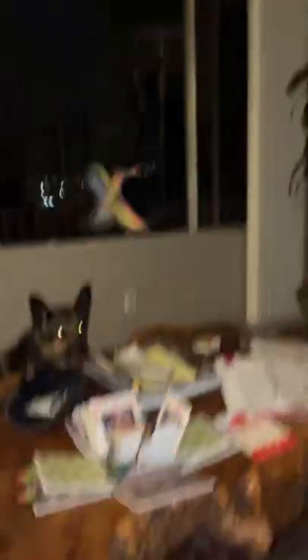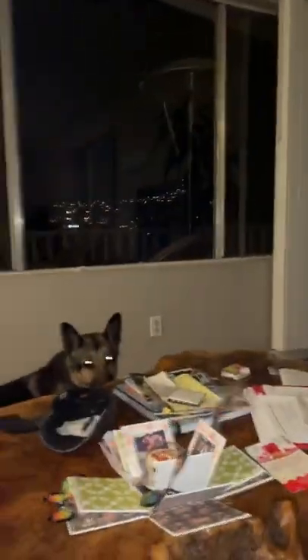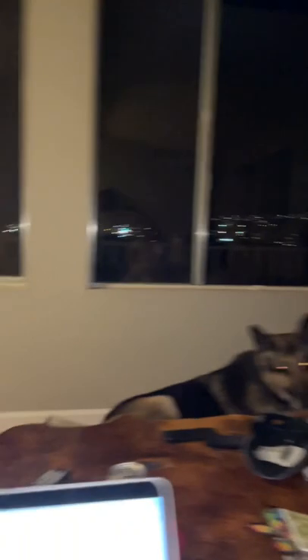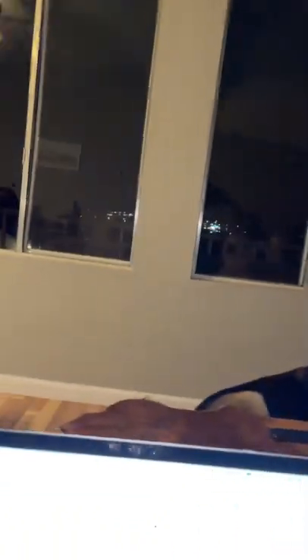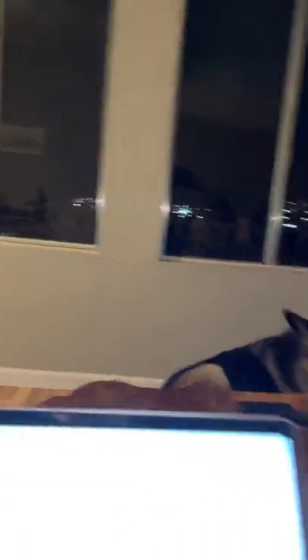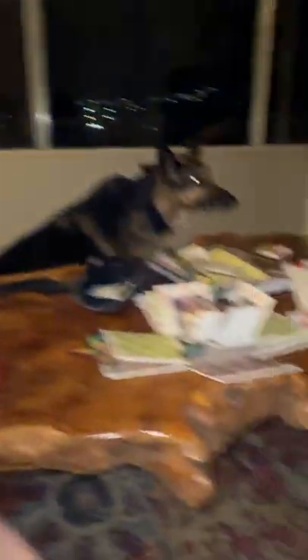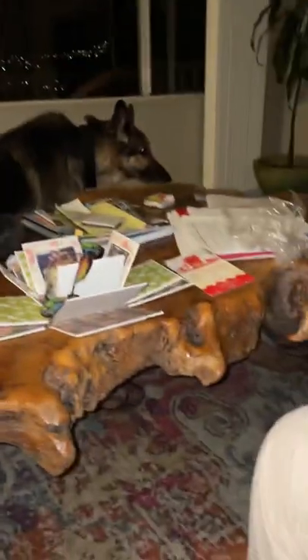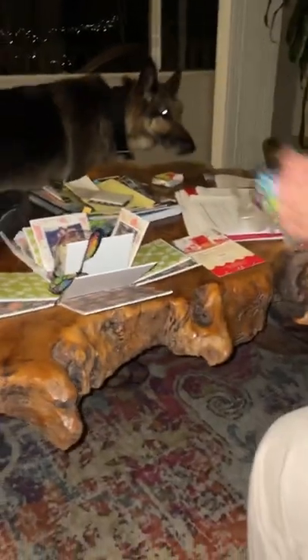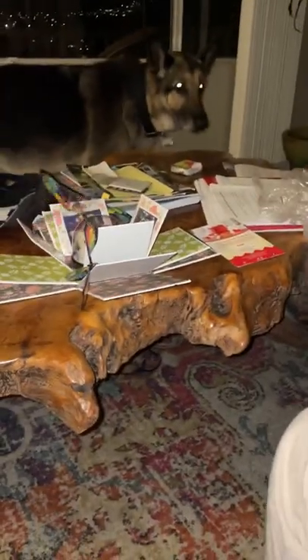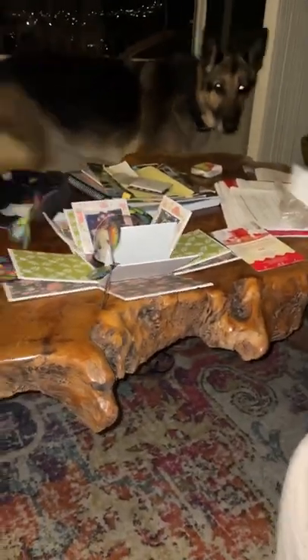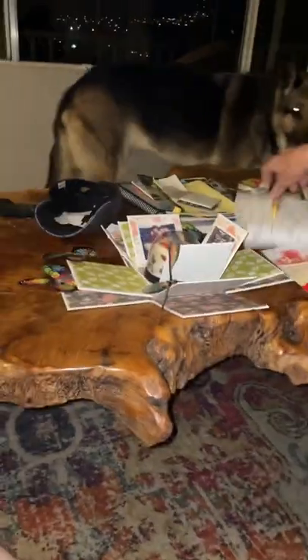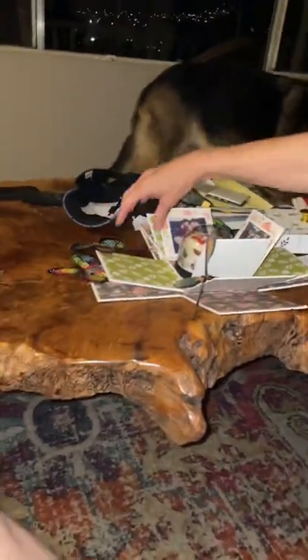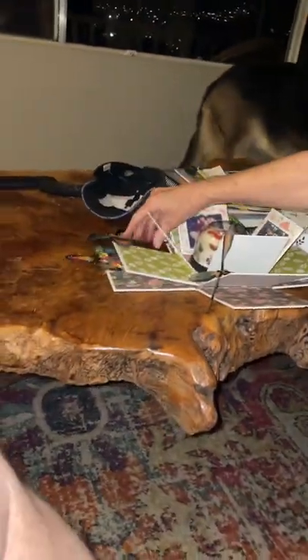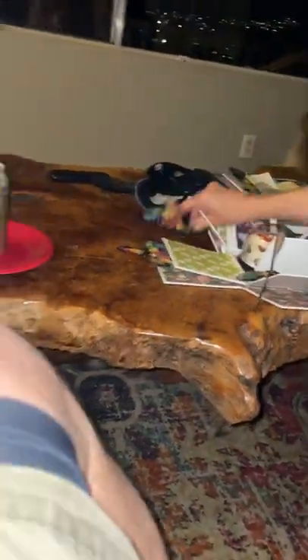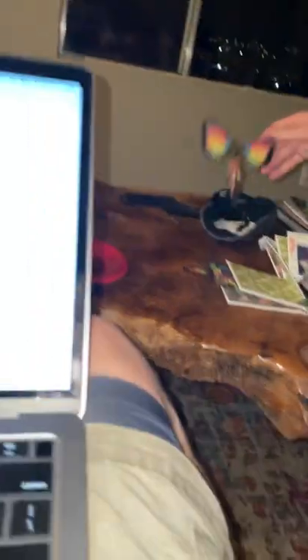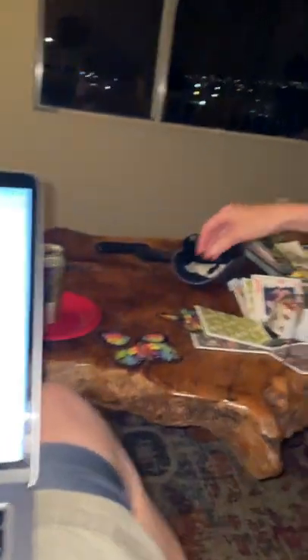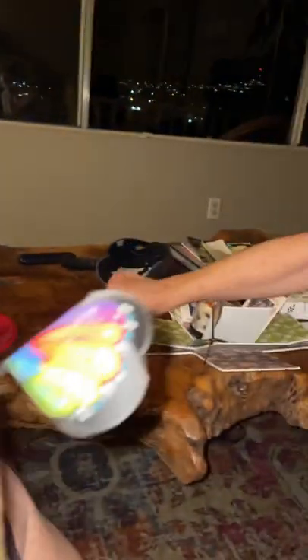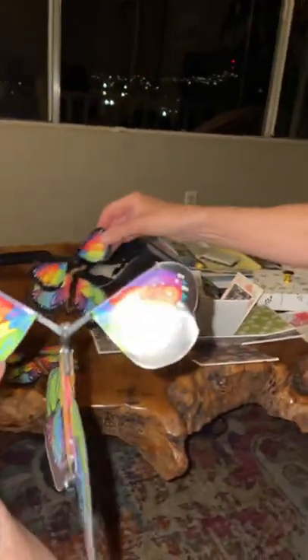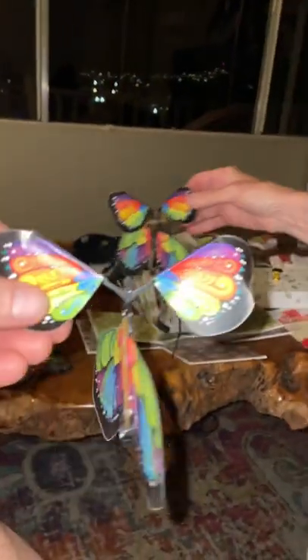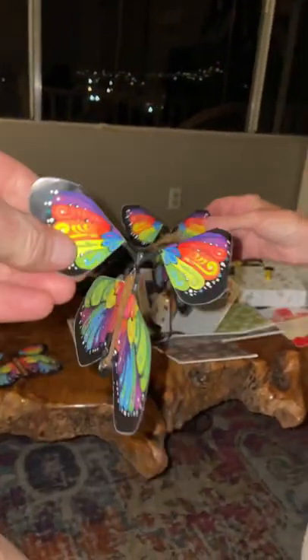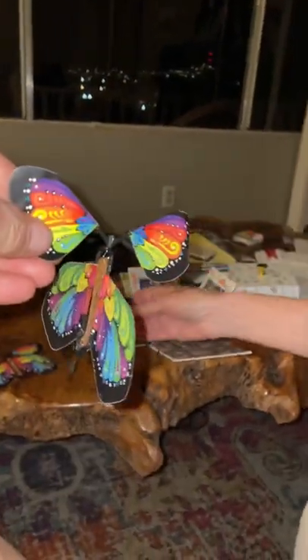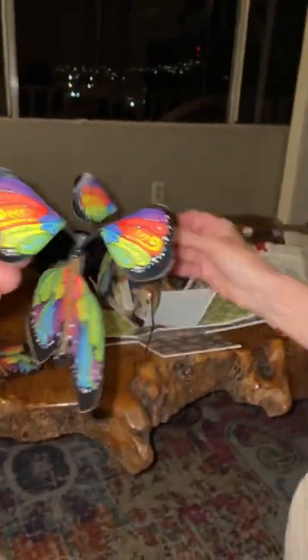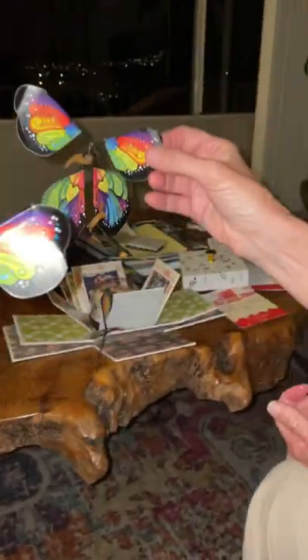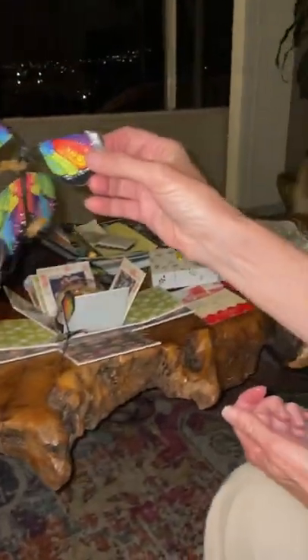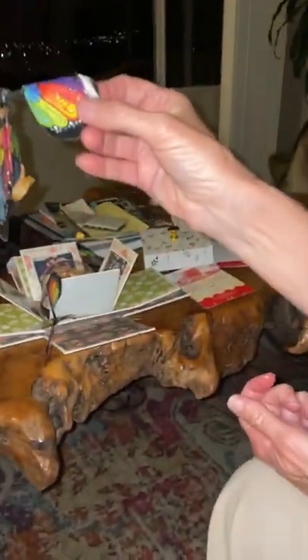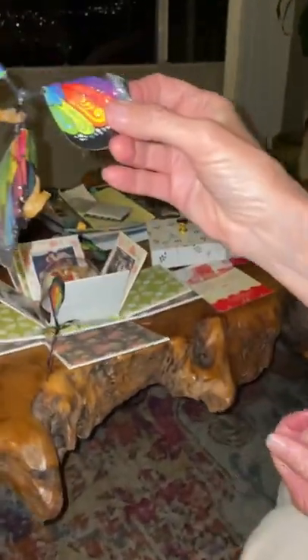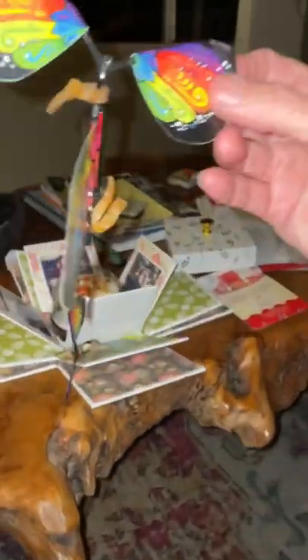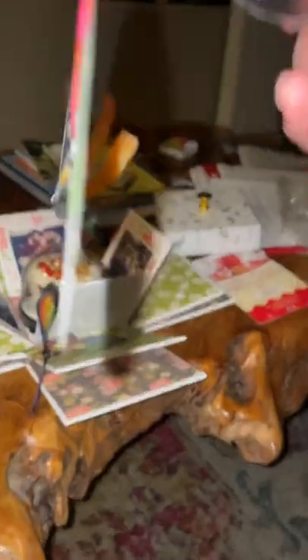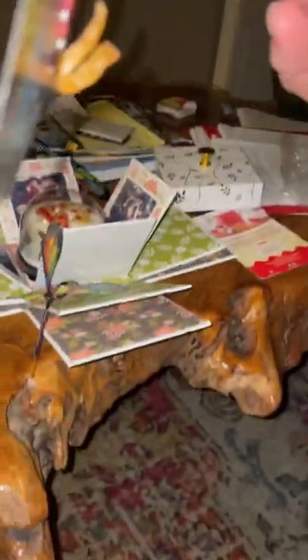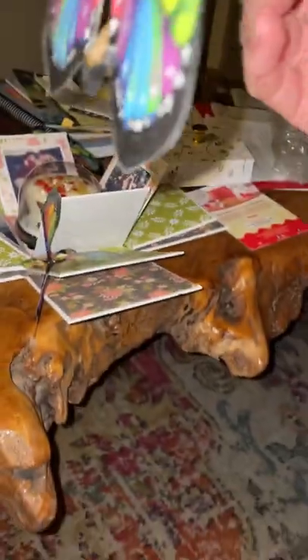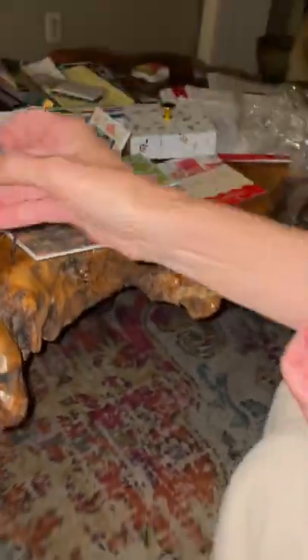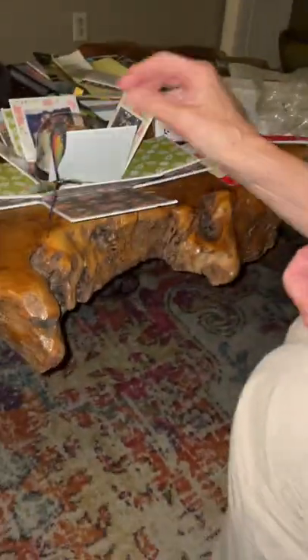Butterflies! Oh my gosh. They're like monarch butterfly things. There's one right there. And they flew all over the place. That never crossed my mind.